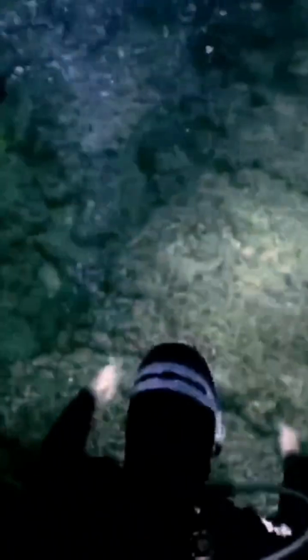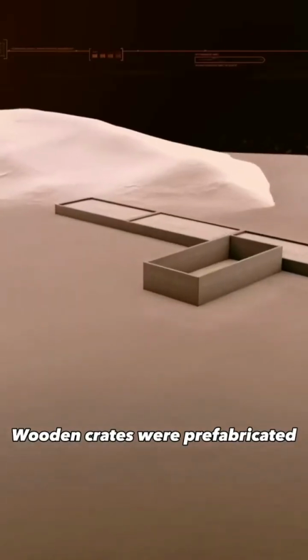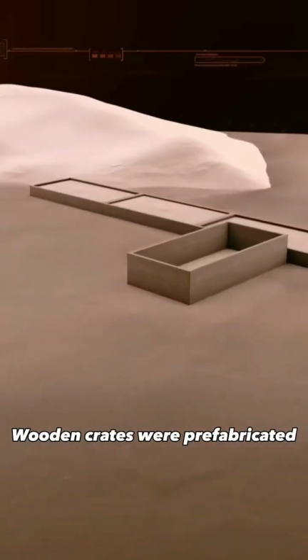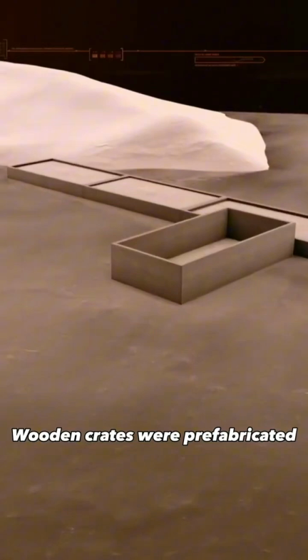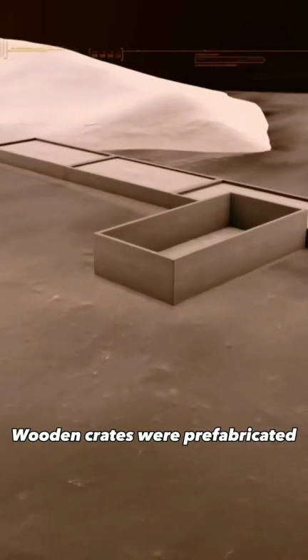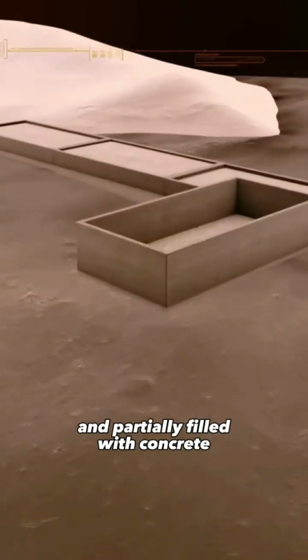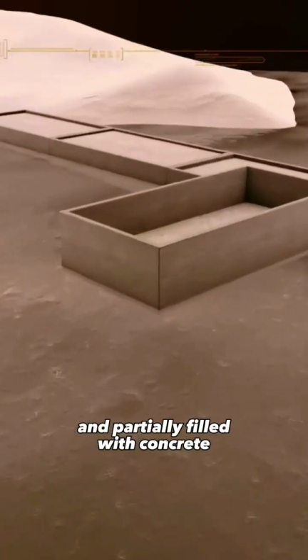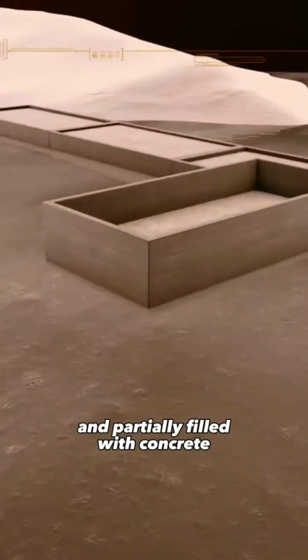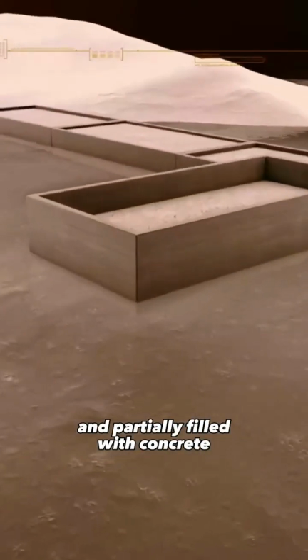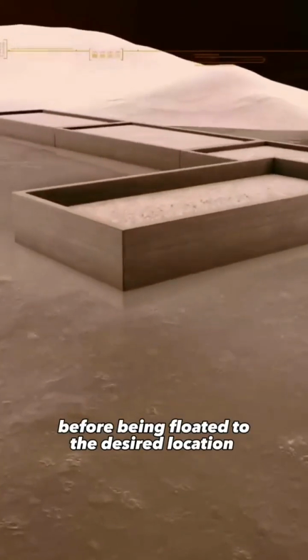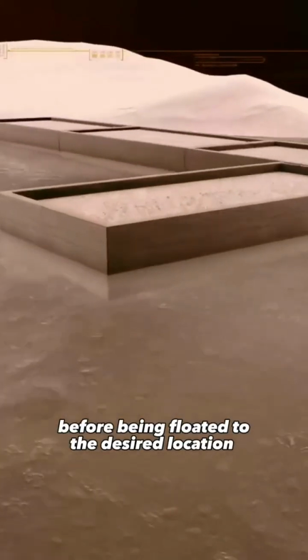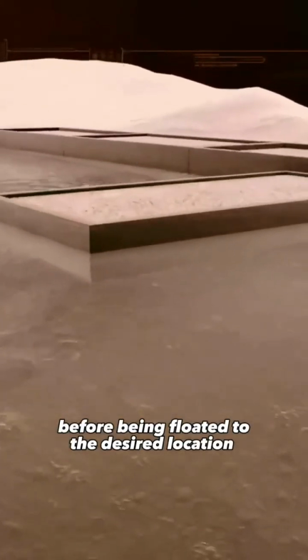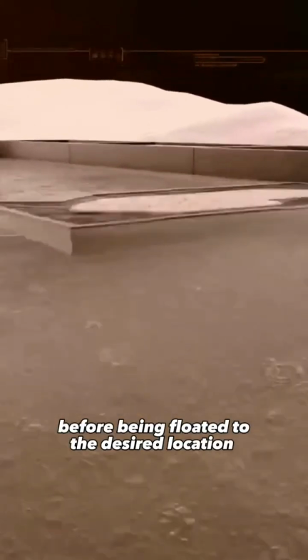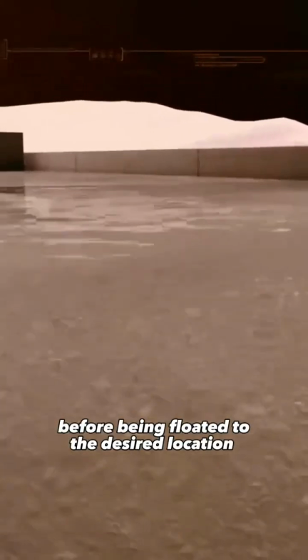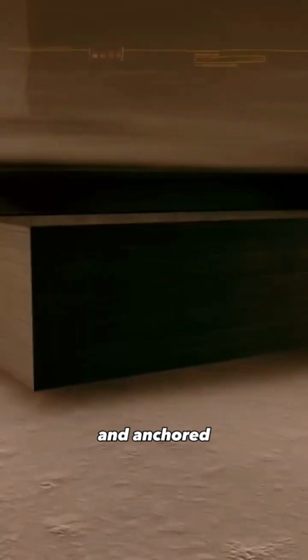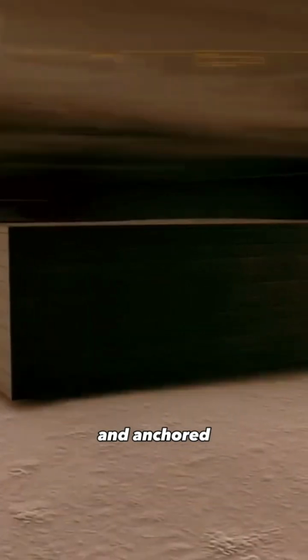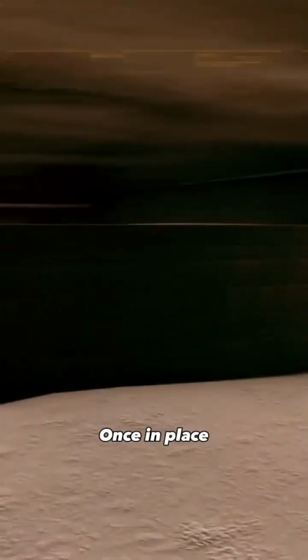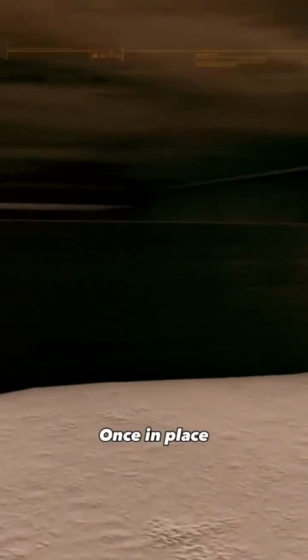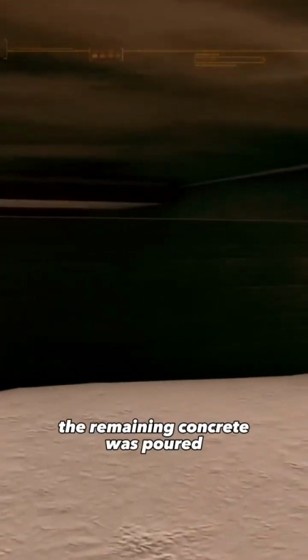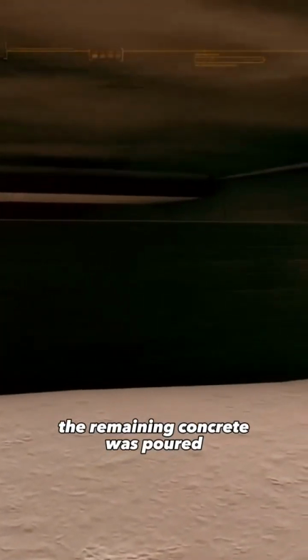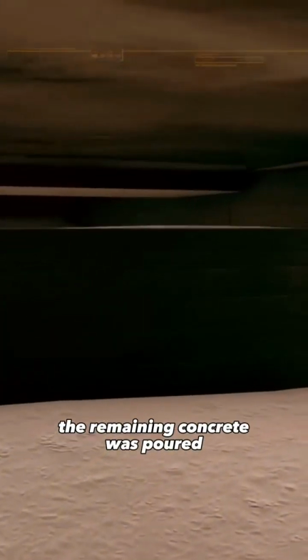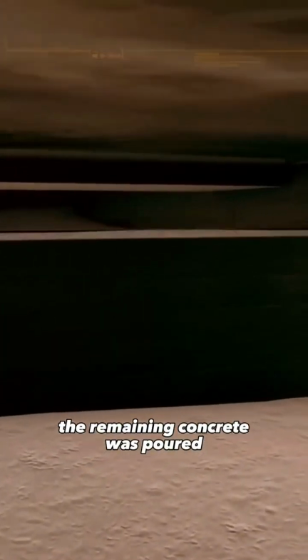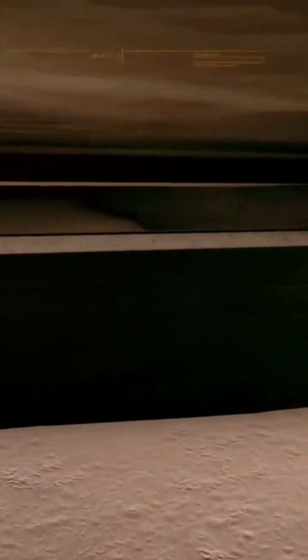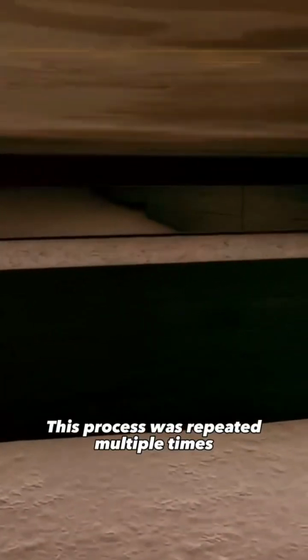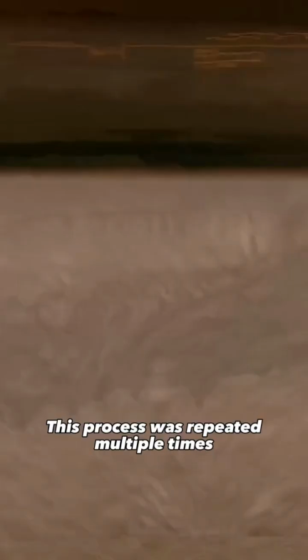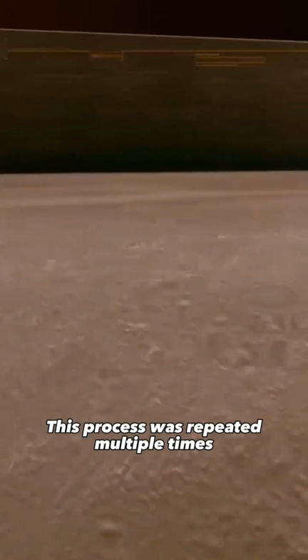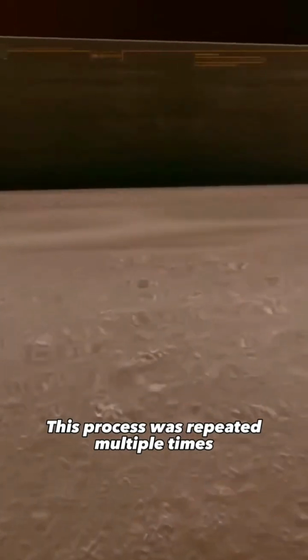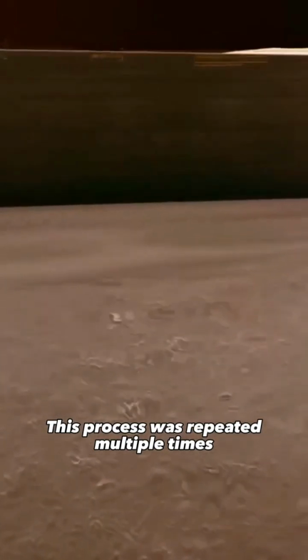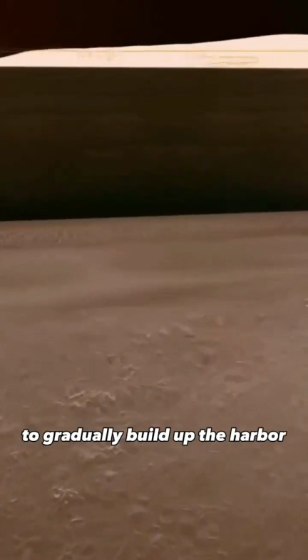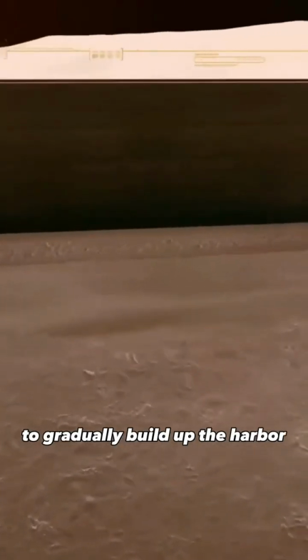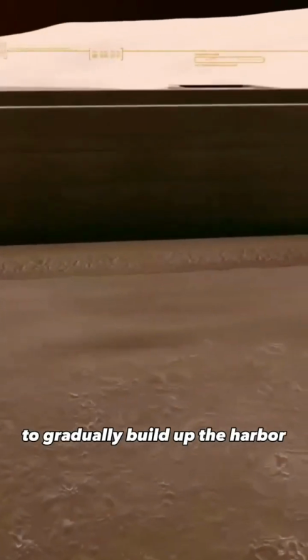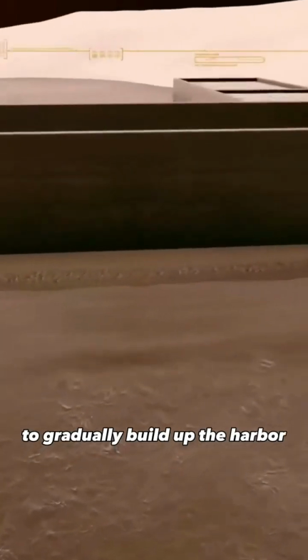Wooden crates were prefabricated and partially filled with concrete before being floated to the desired location and anchored. Once in place, the remaining concrete was poured. This process was repeated multiple times to gradually build up the harbor.